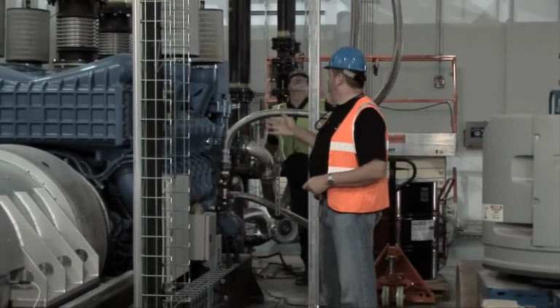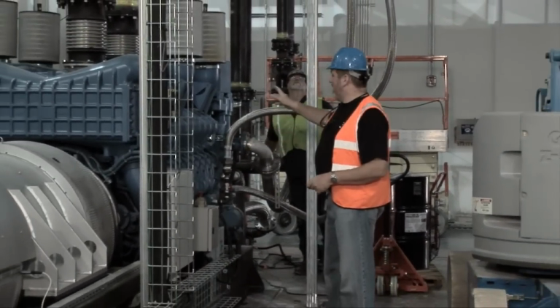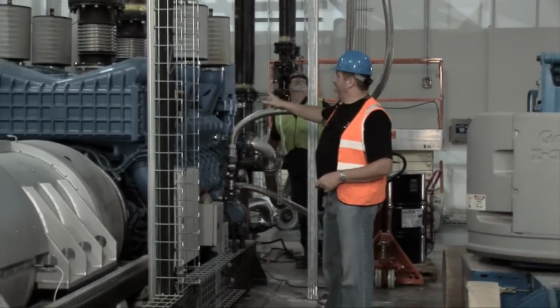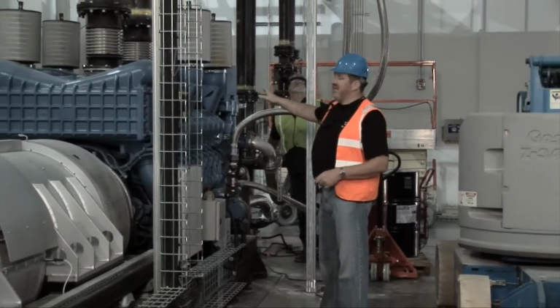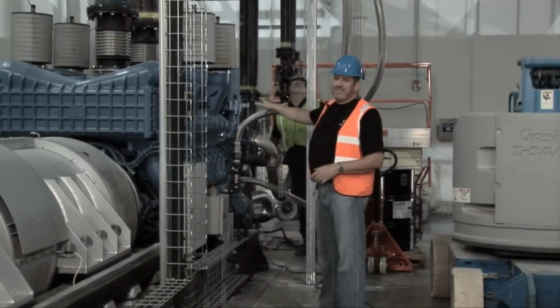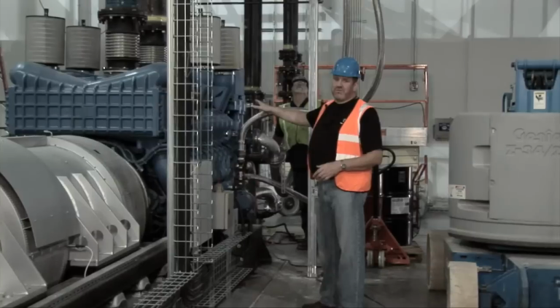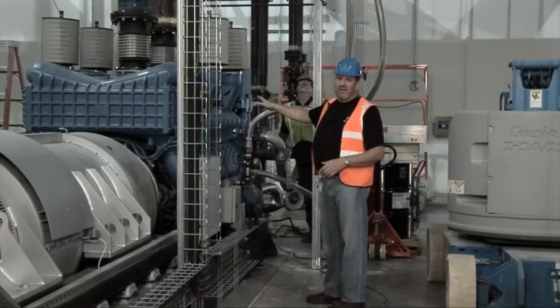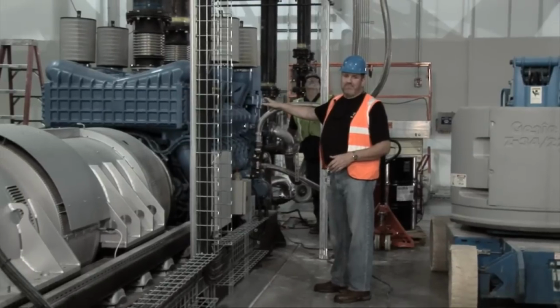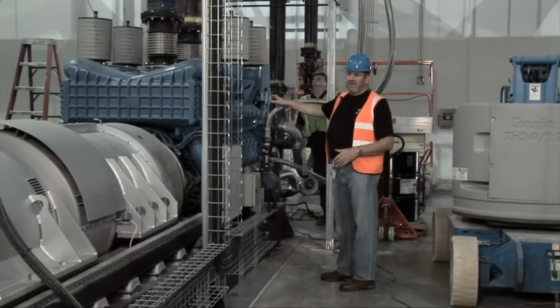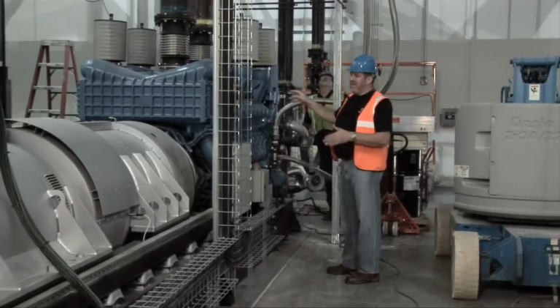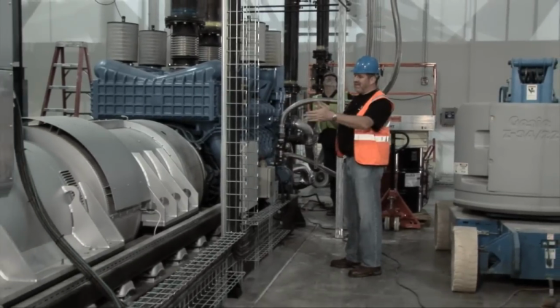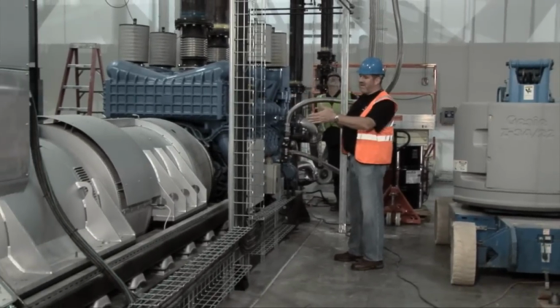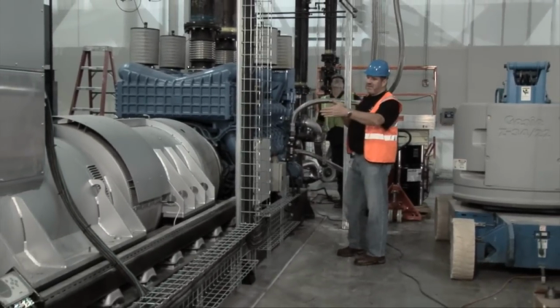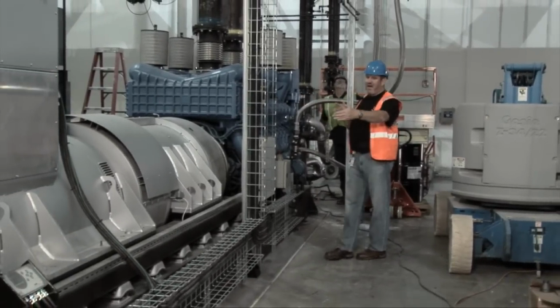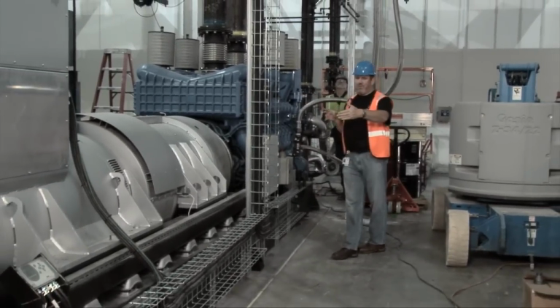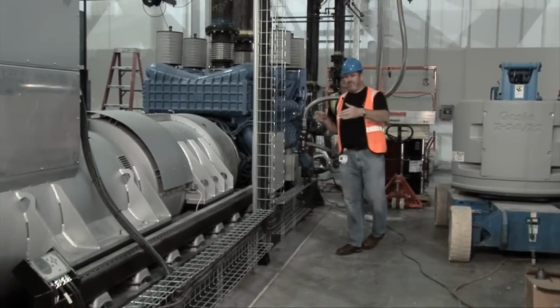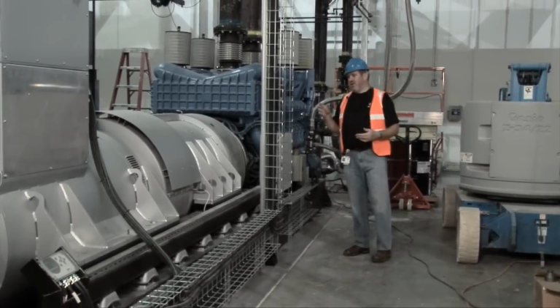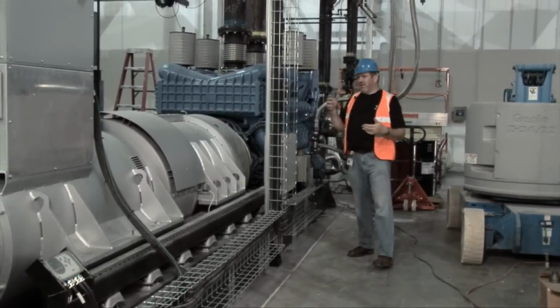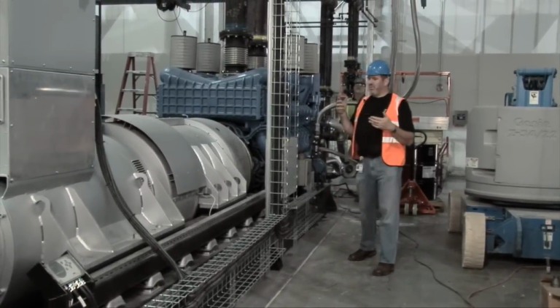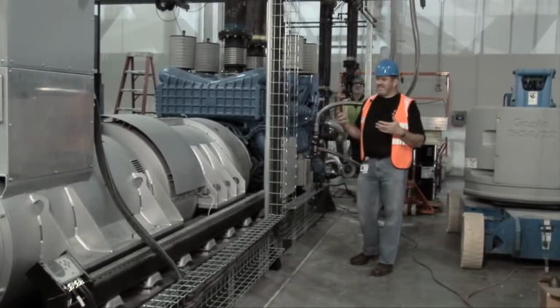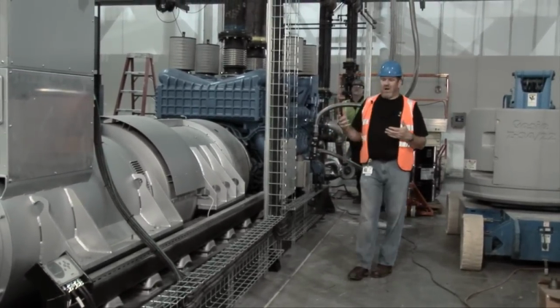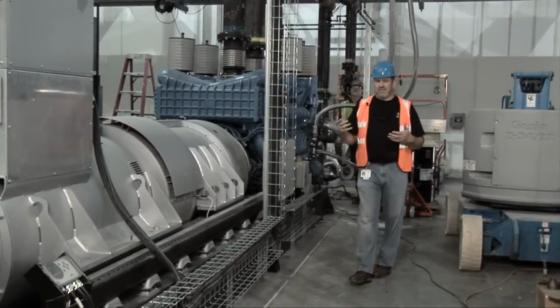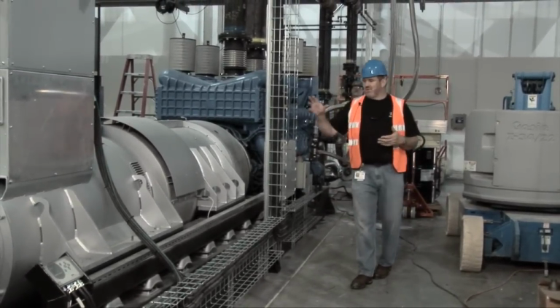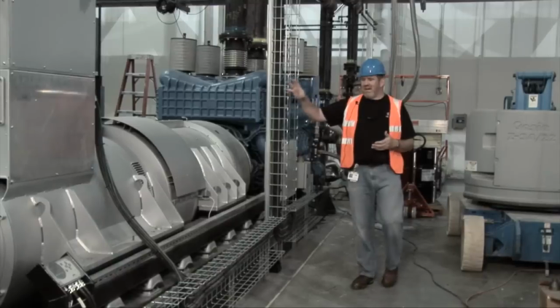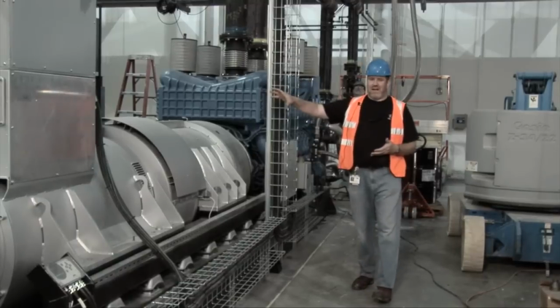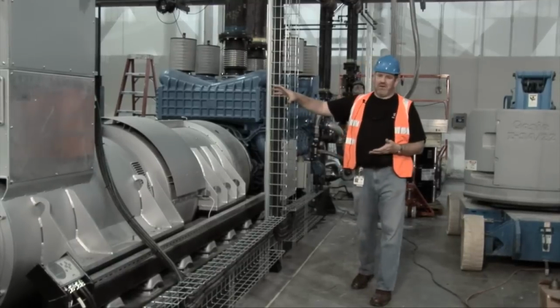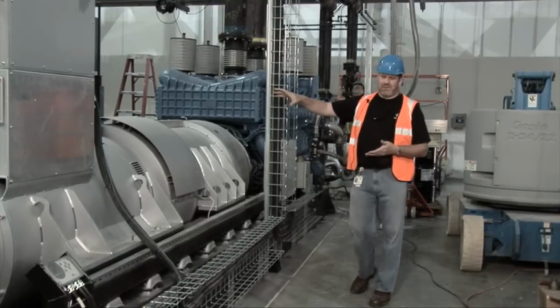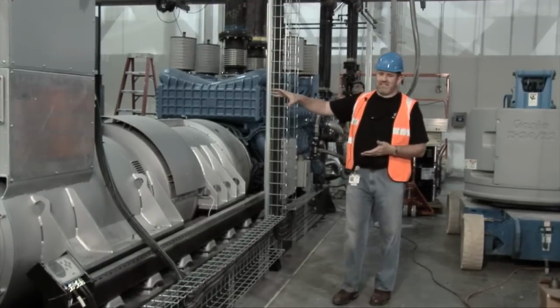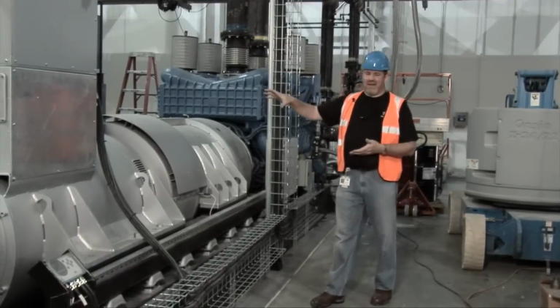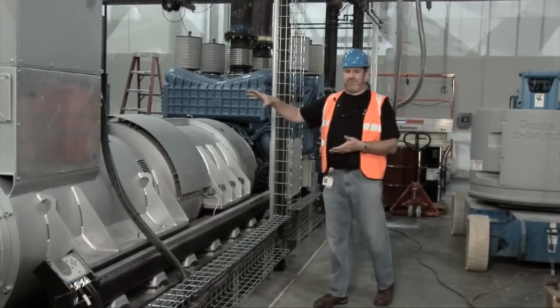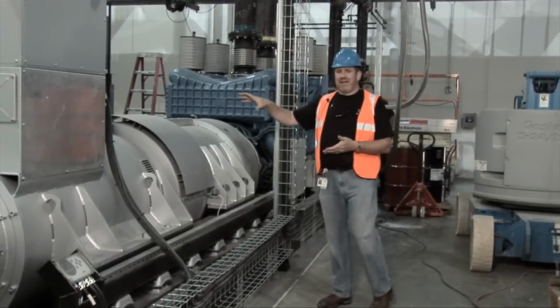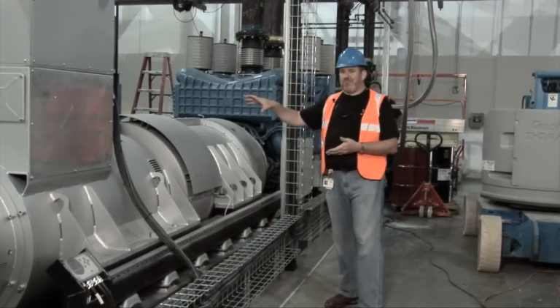What we have here is a diesel motor. This drives the flywheel. The way the system works is we have a large flywheel which rotates at around about 3,000 RPM.